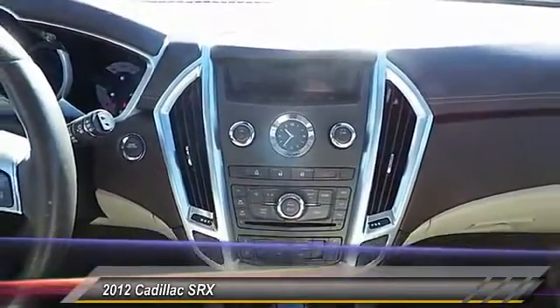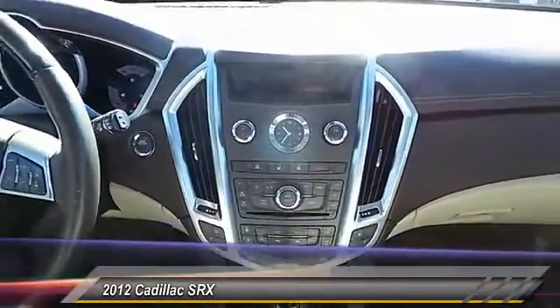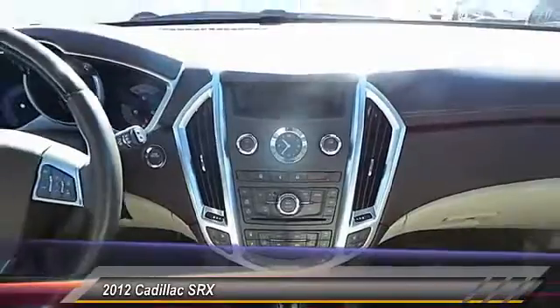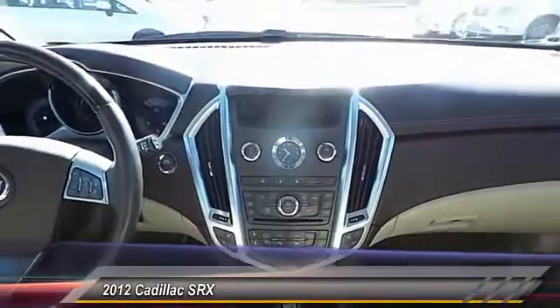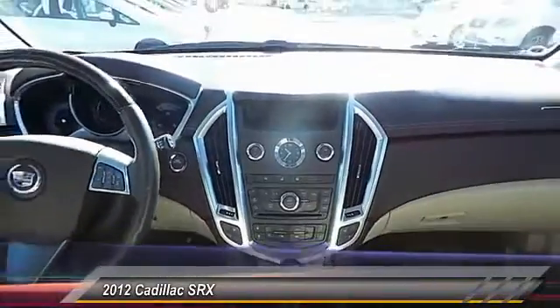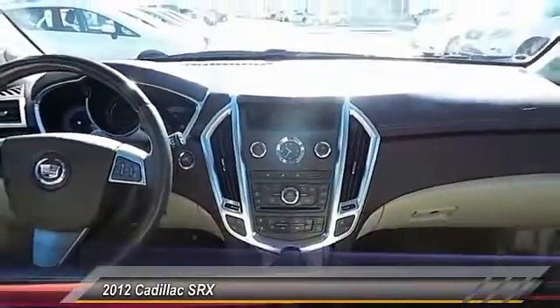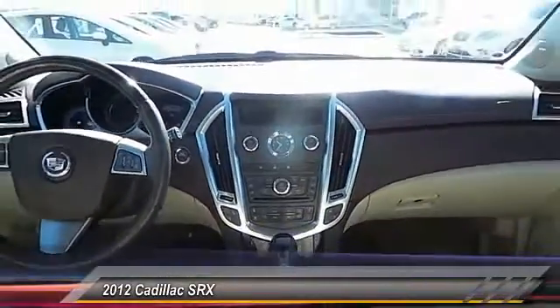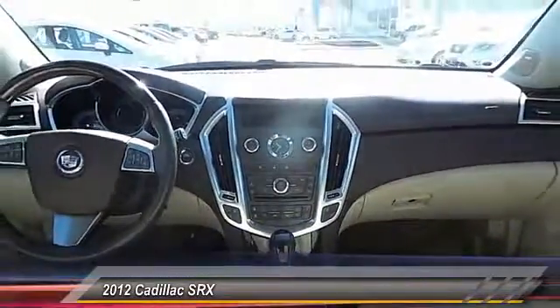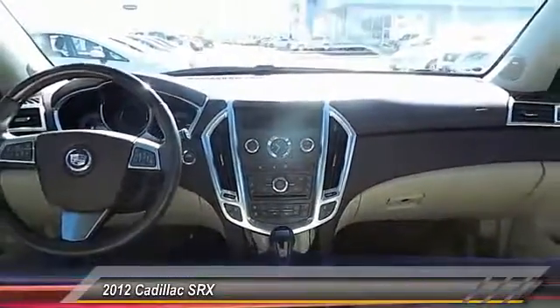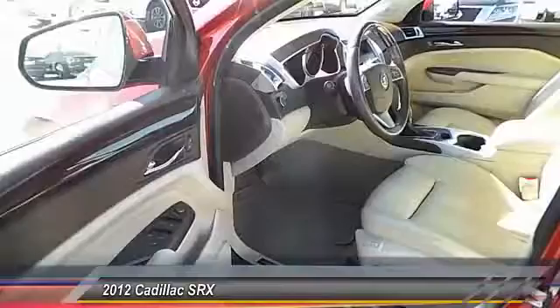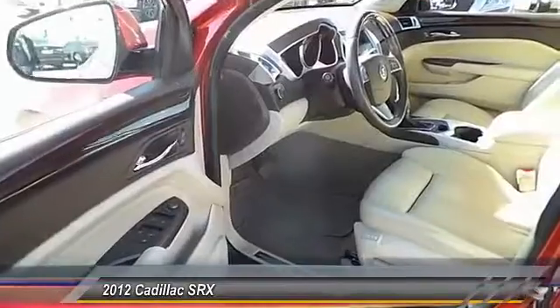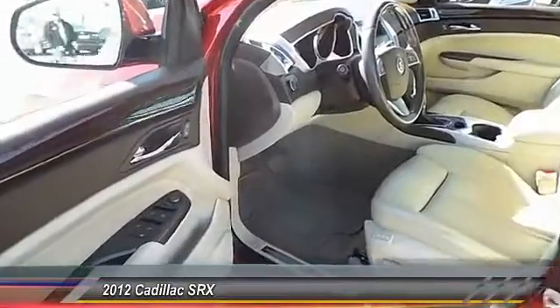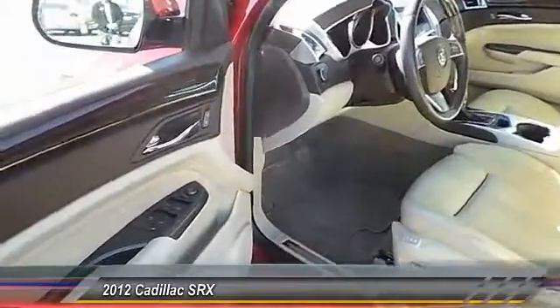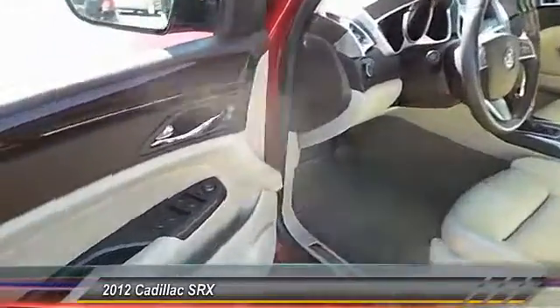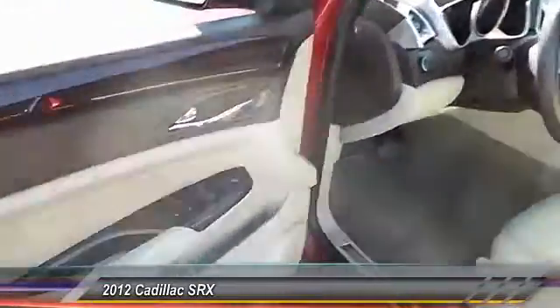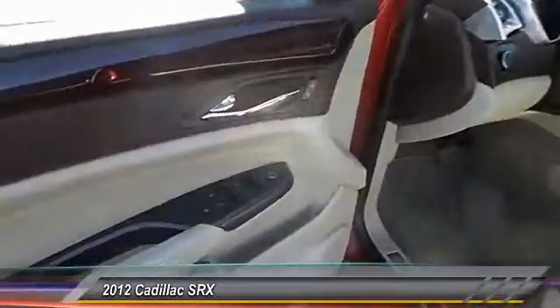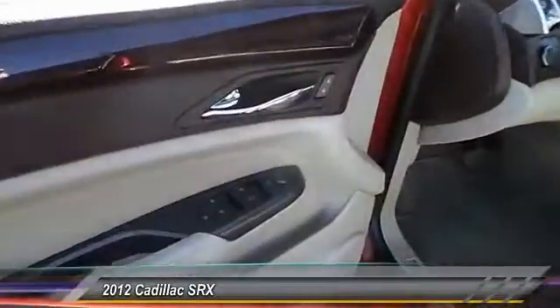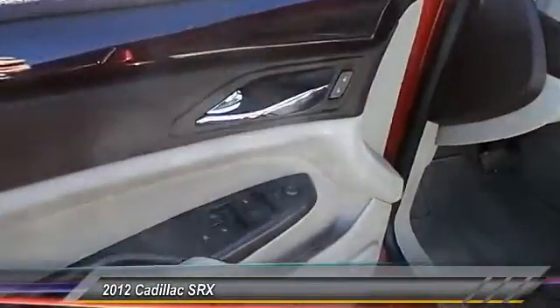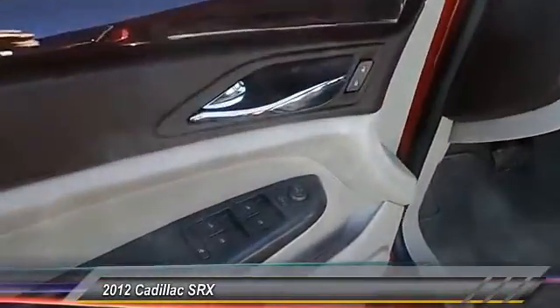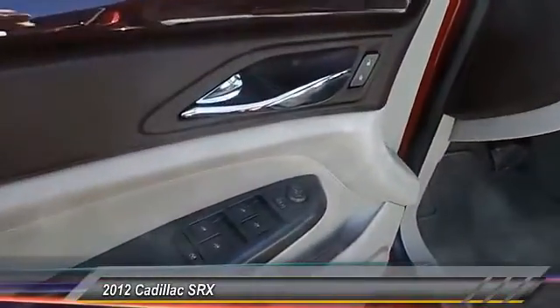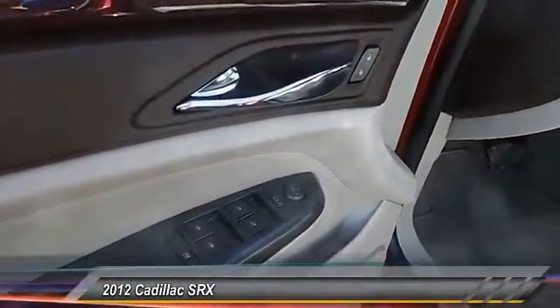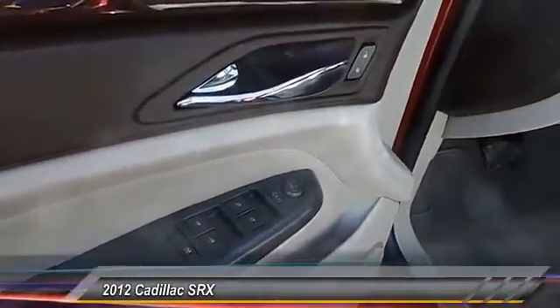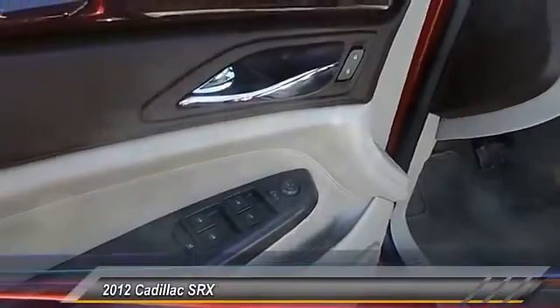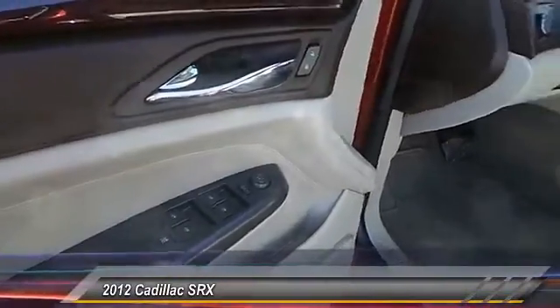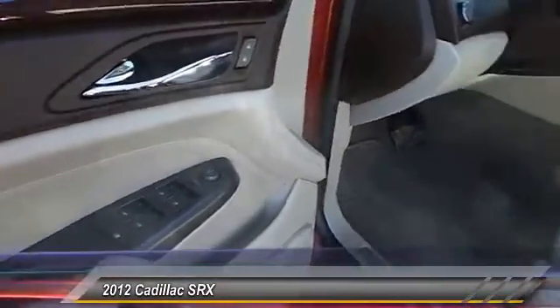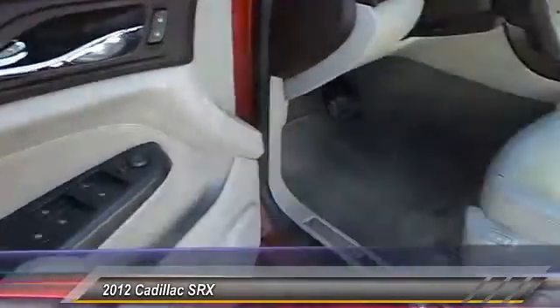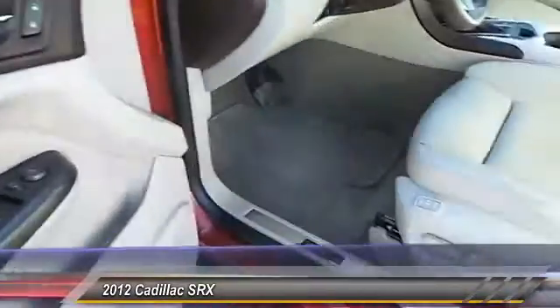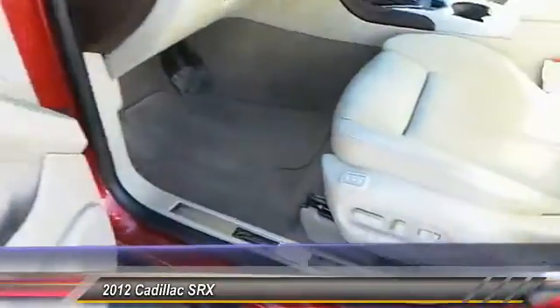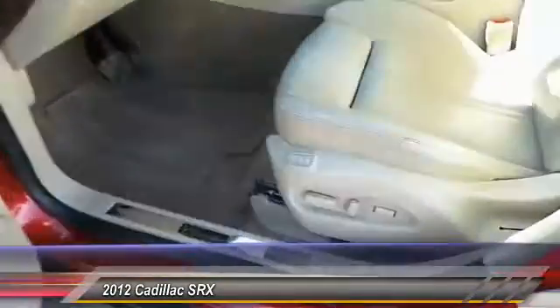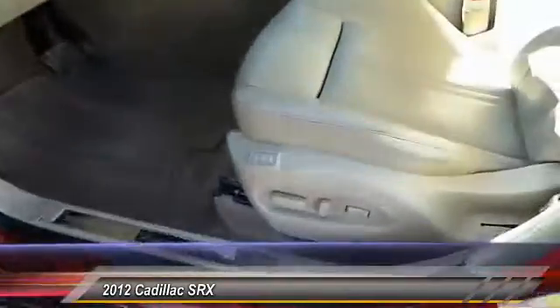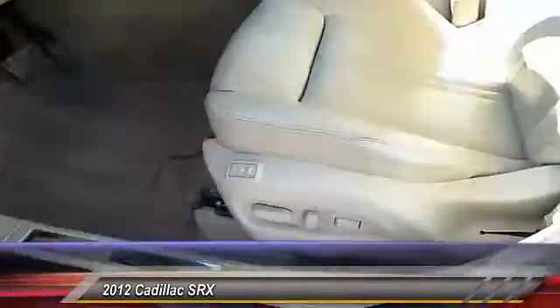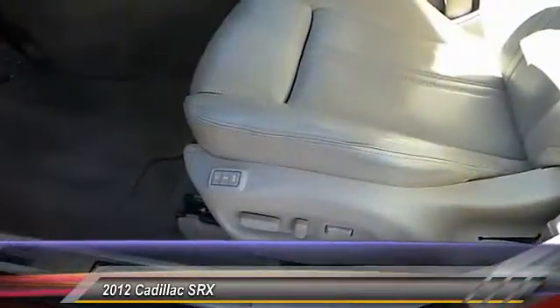Auto-dimming rear view mirror, keyless entry, center armrest, heated steering wheel, power windows, and security system.